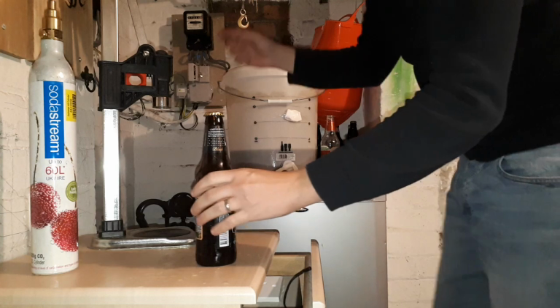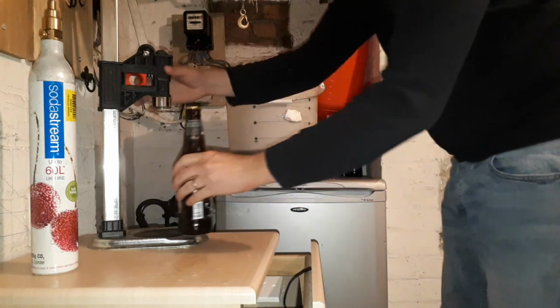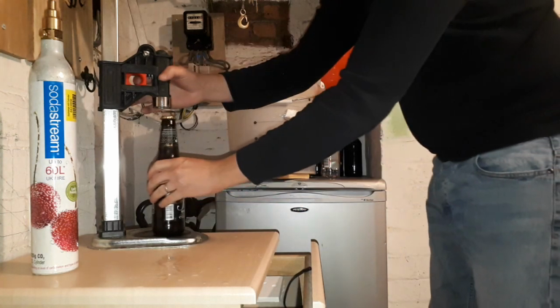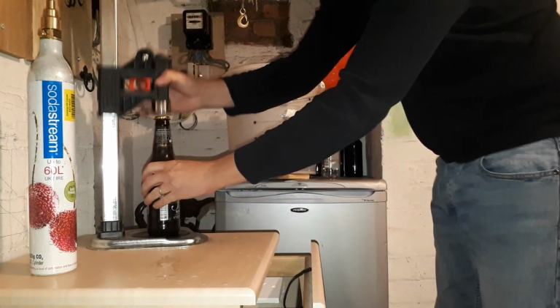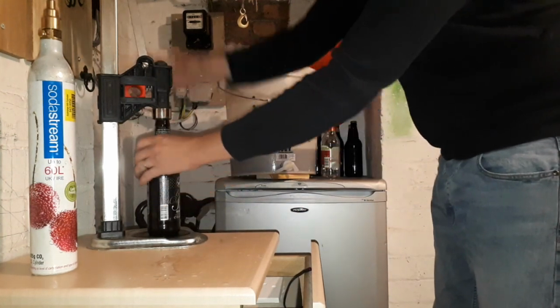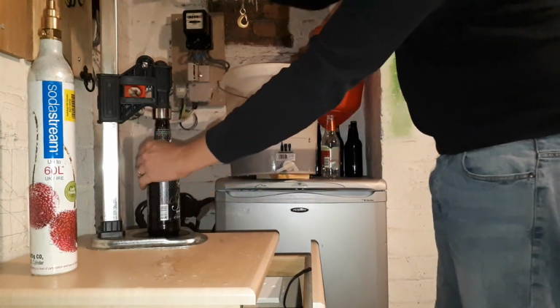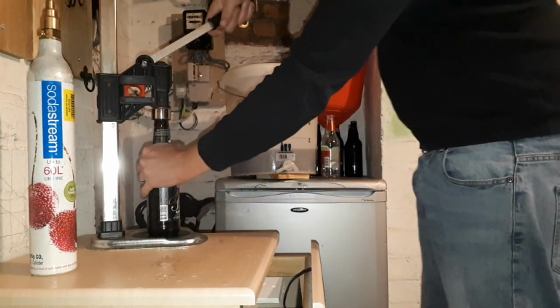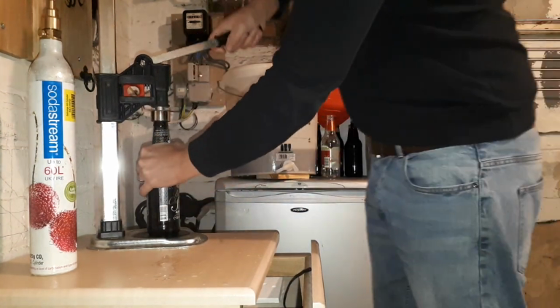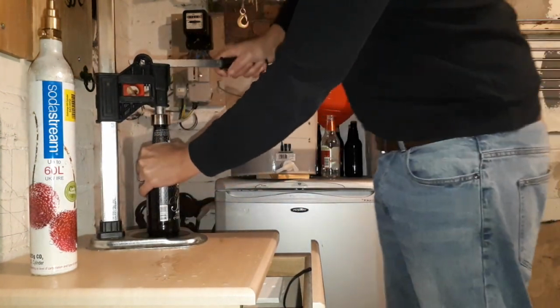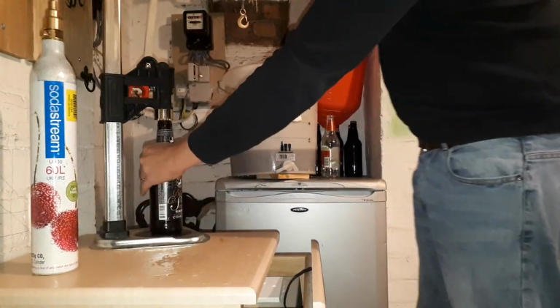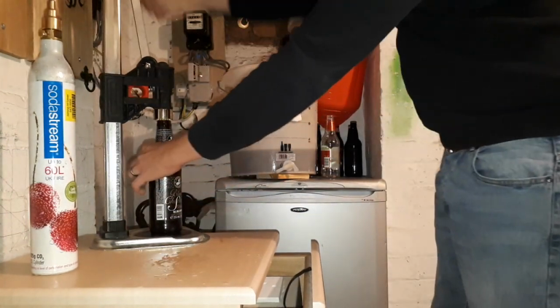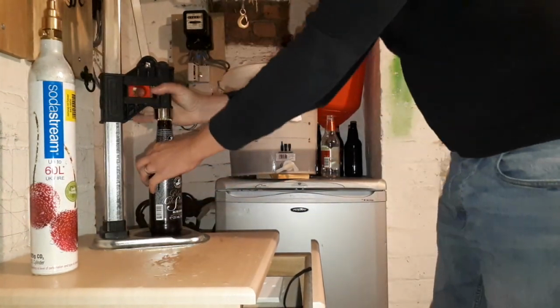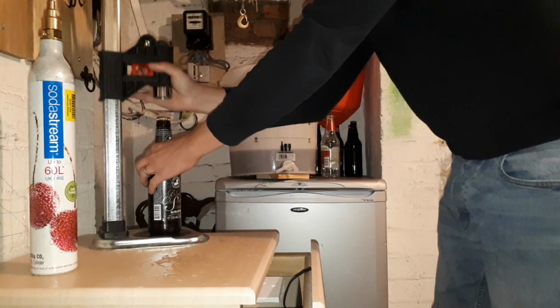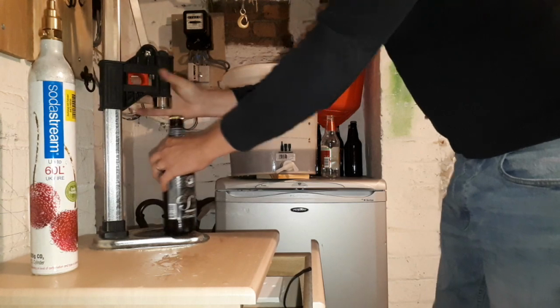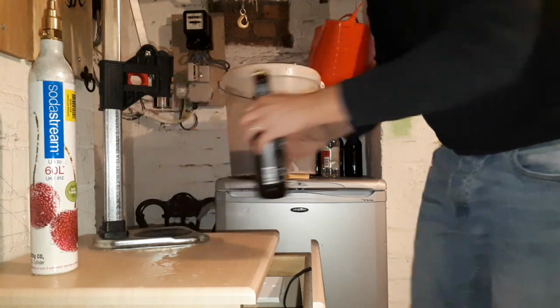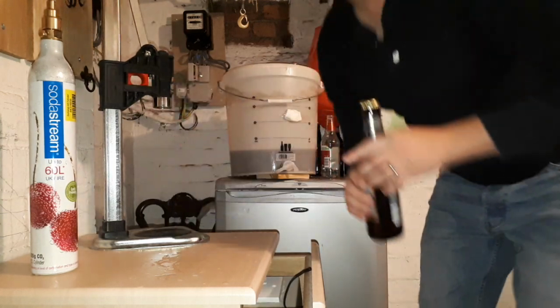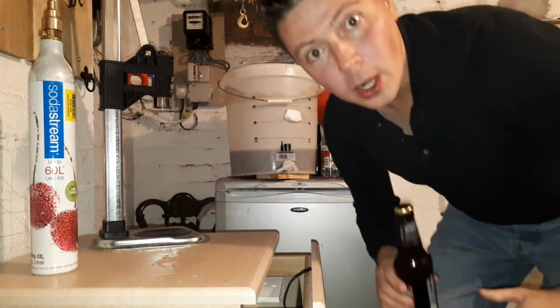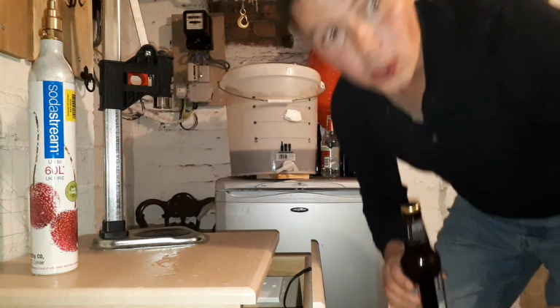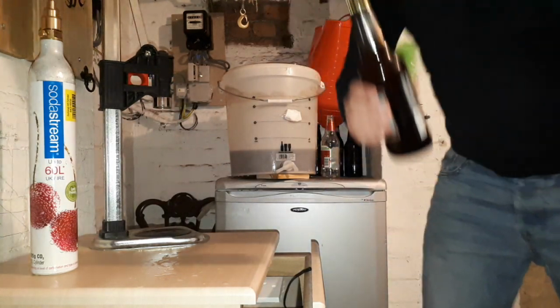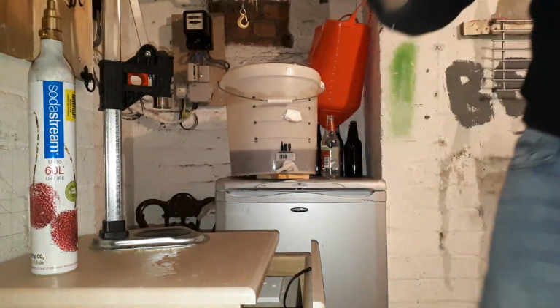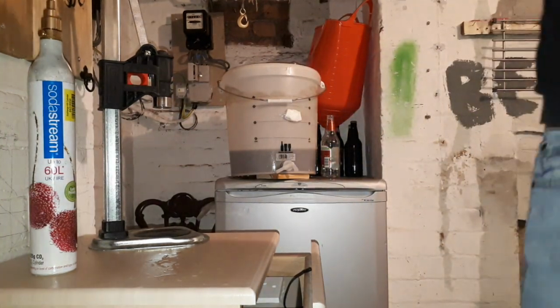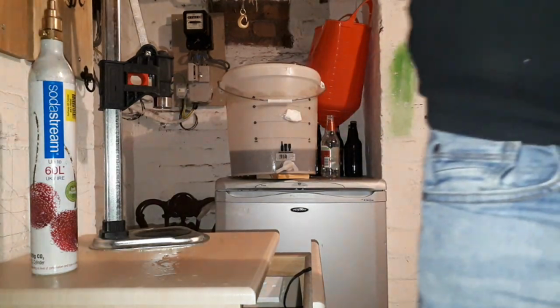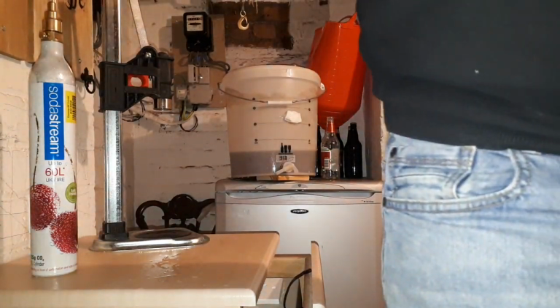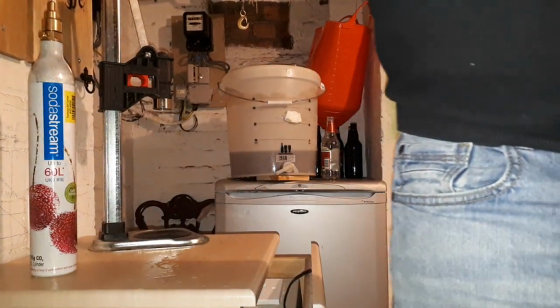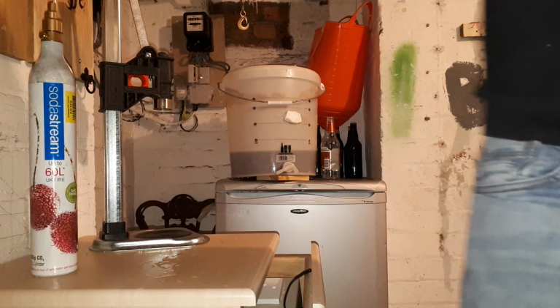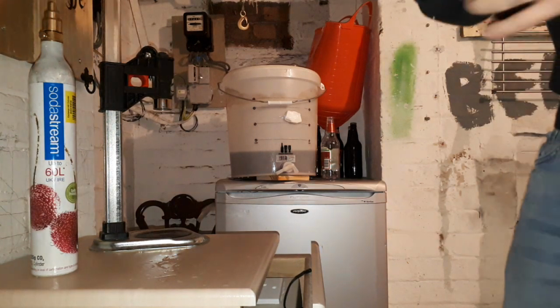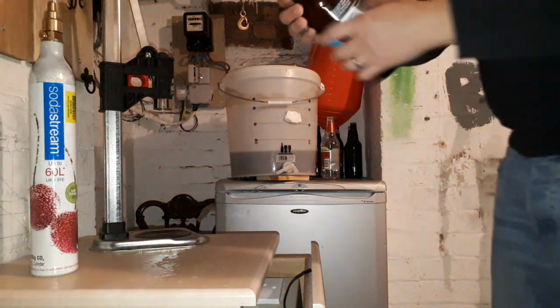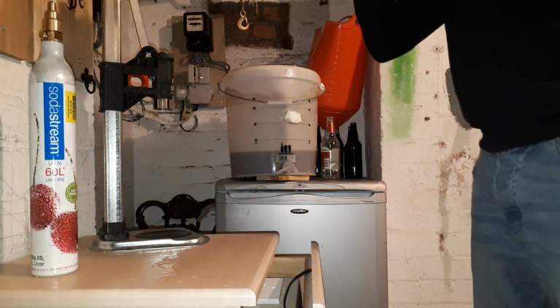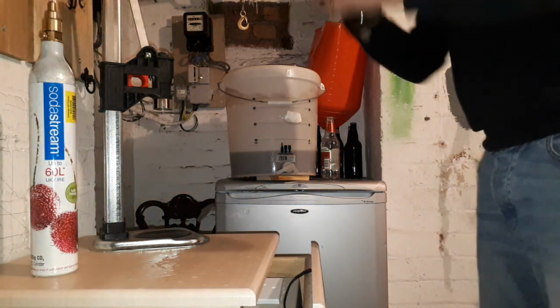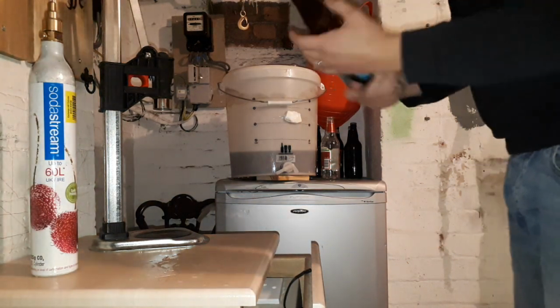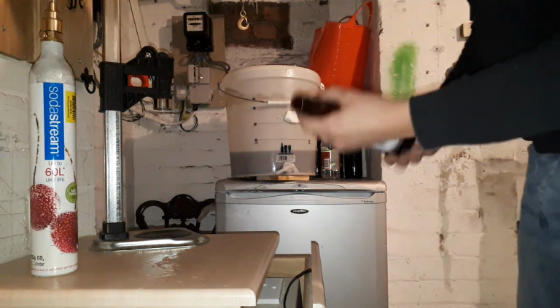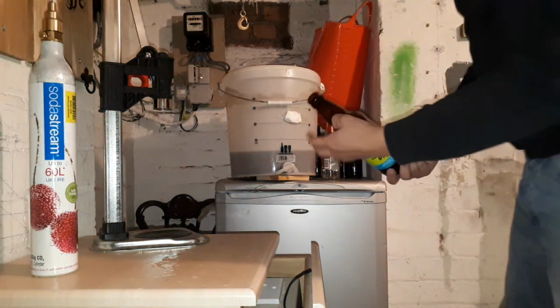Now what I'll do in a second is I'll do a big bottle and set it up so you can see the cascading spooky Halloween look. It's coming up to Halloween soon, isn't it? So this one's been pre-star san'd as well.